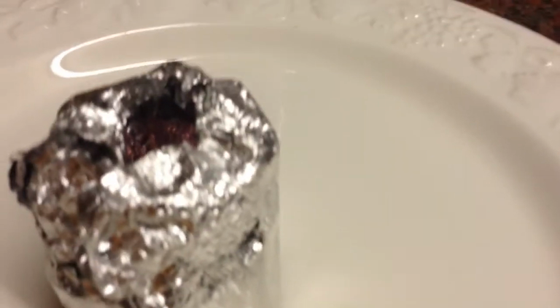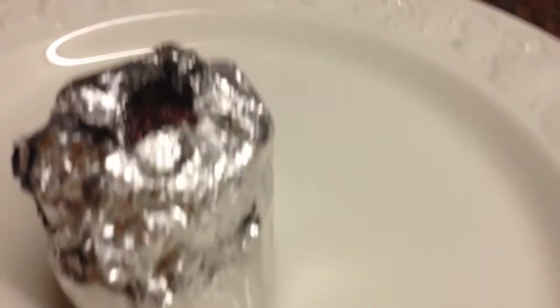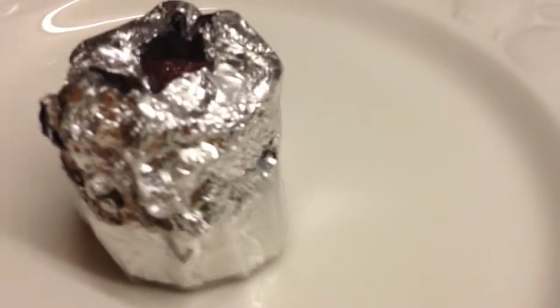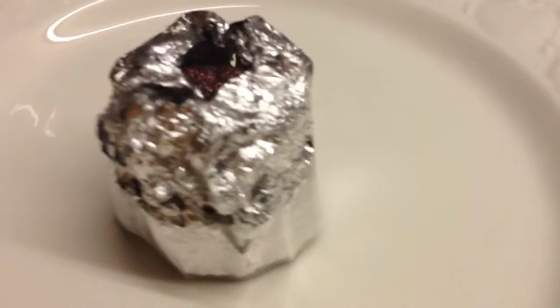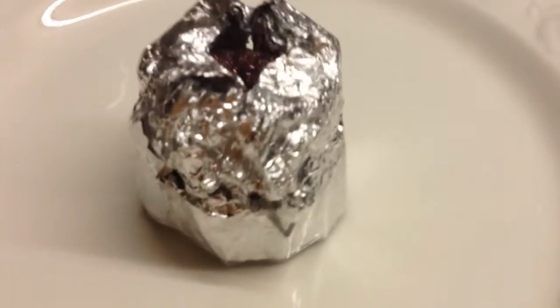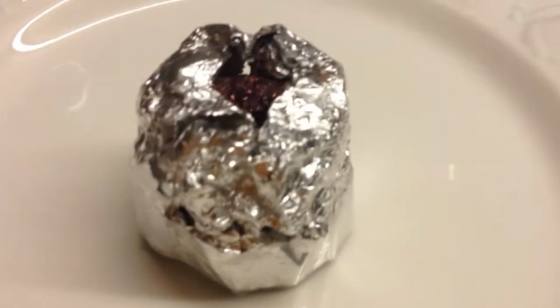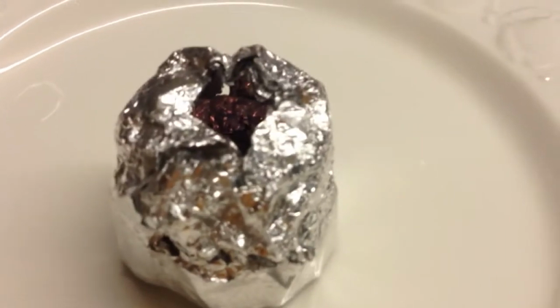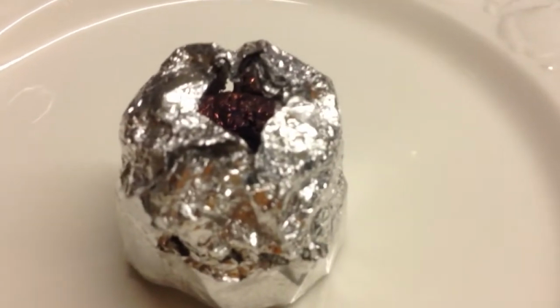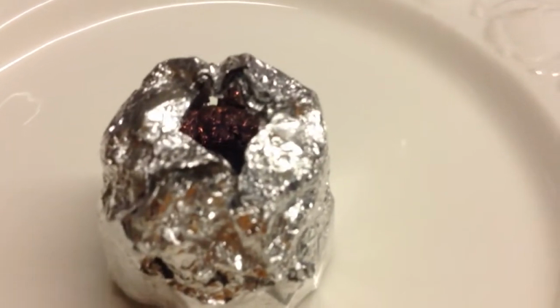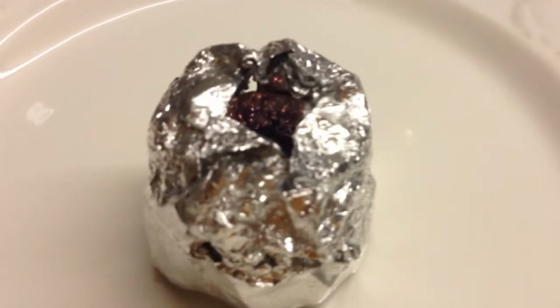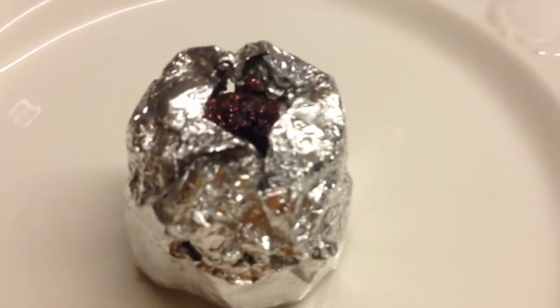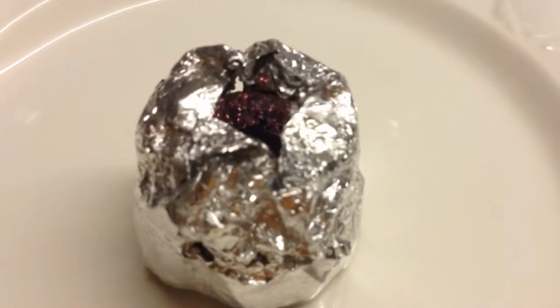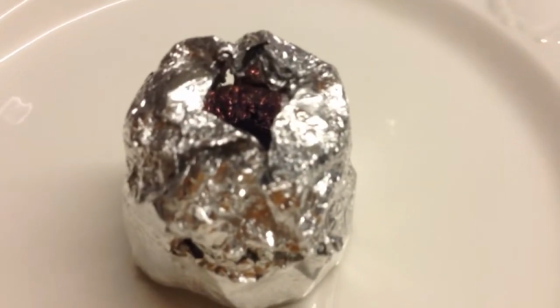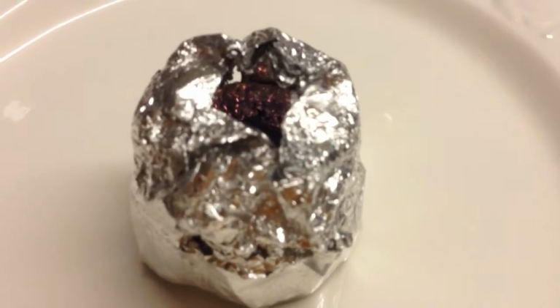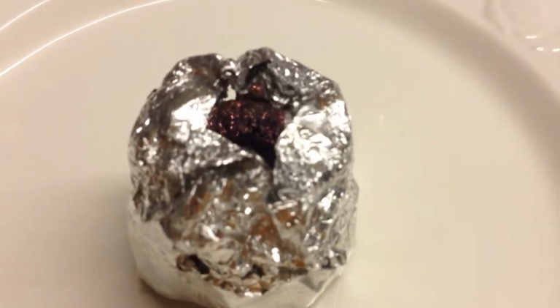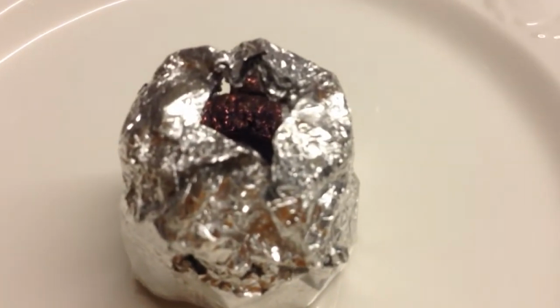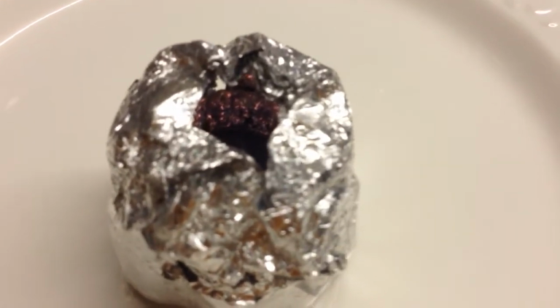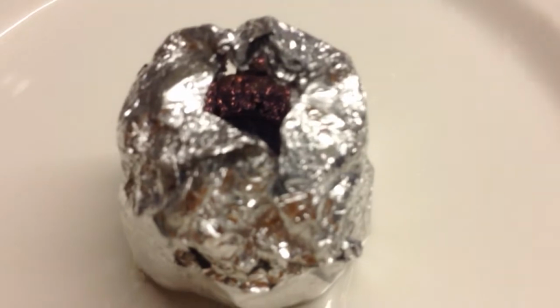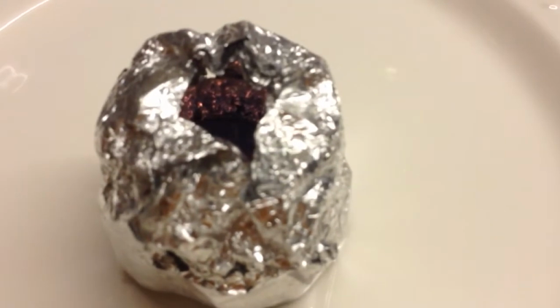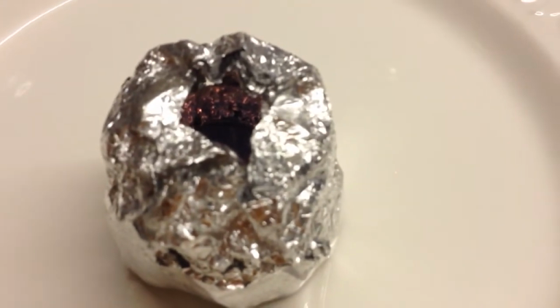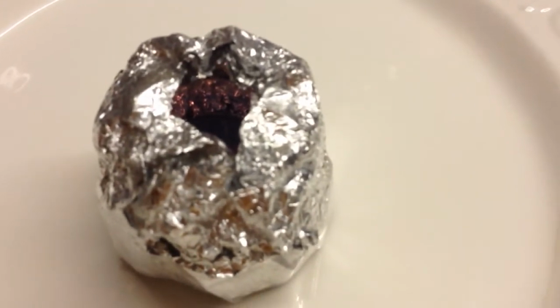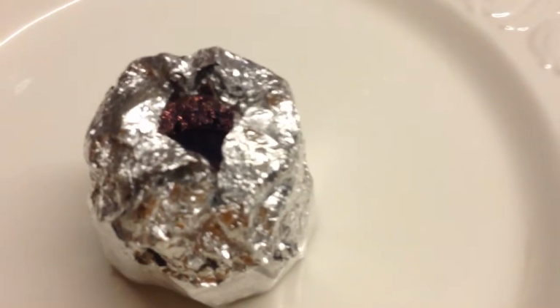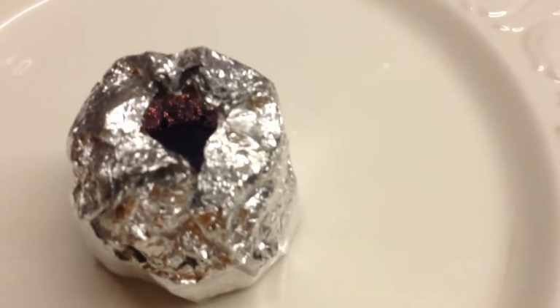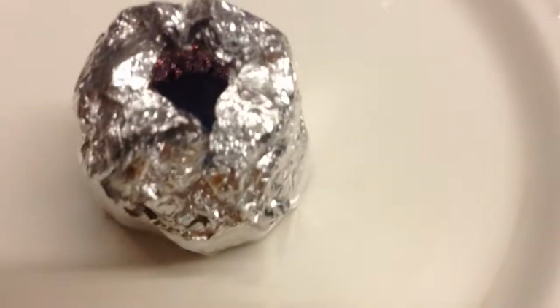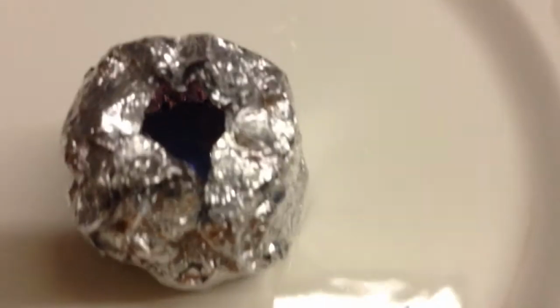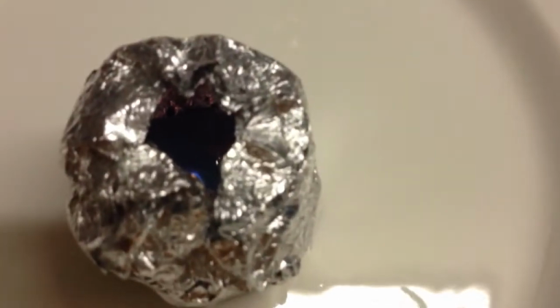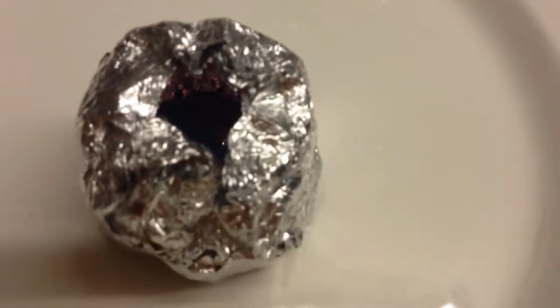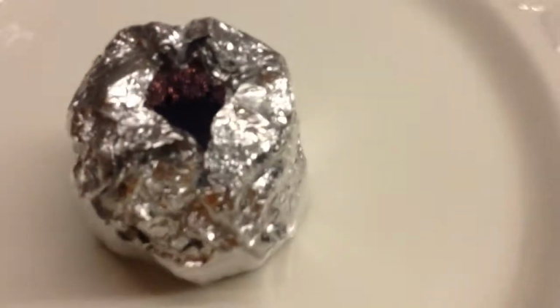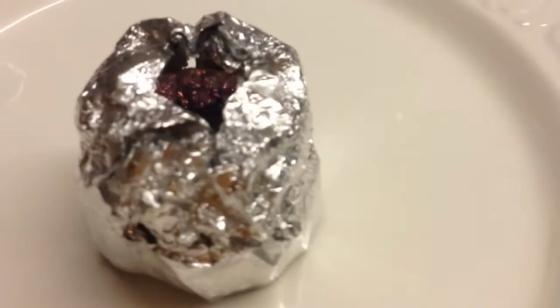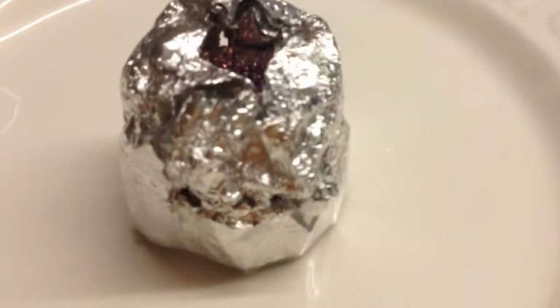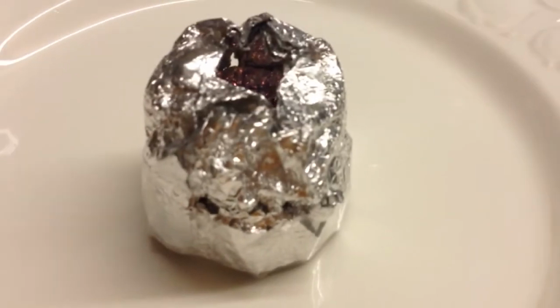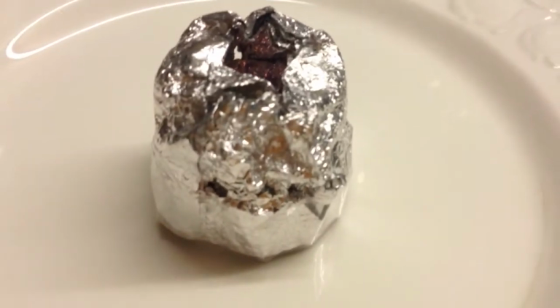So there we have it. This is the world's first gasified night light — a night light gasifier.